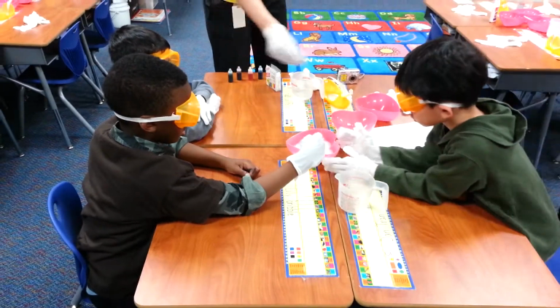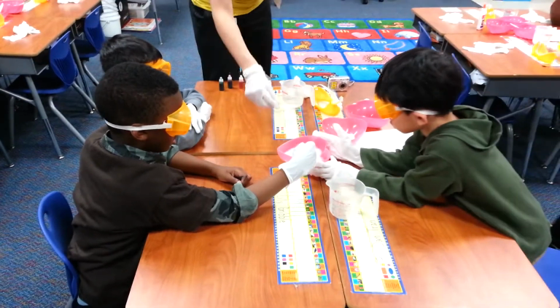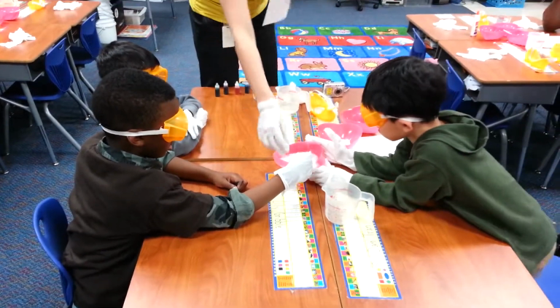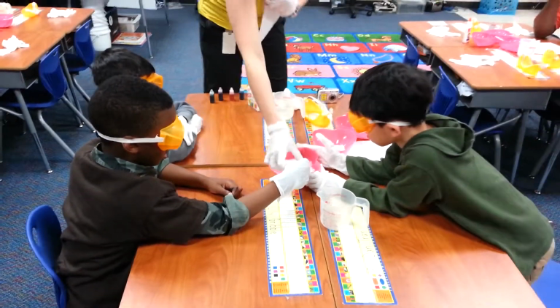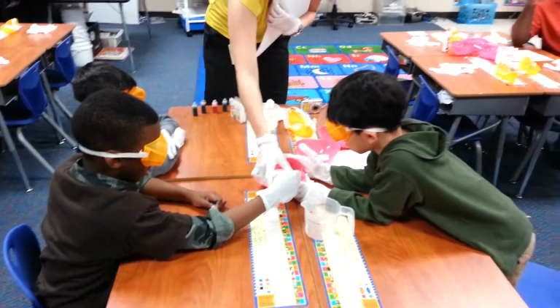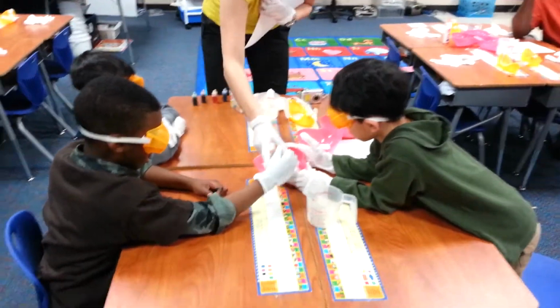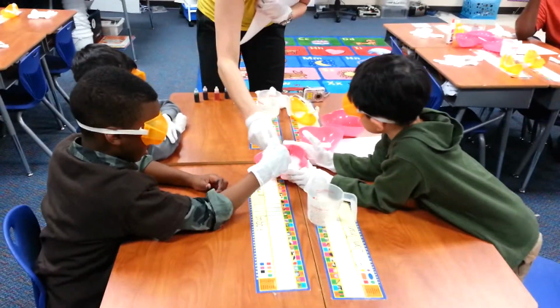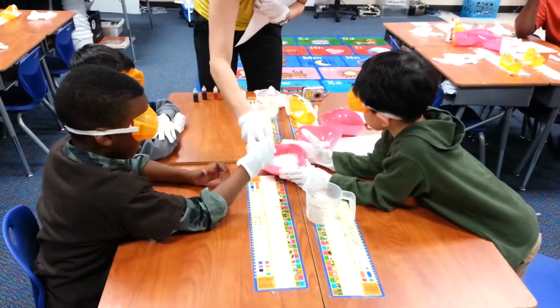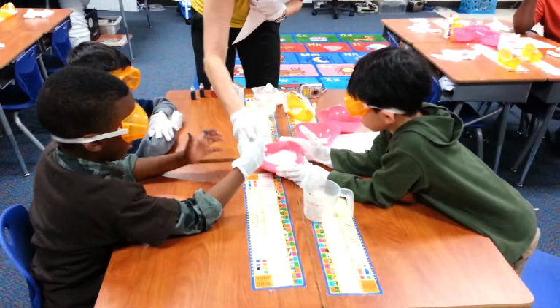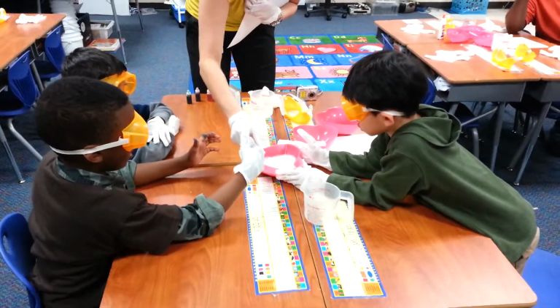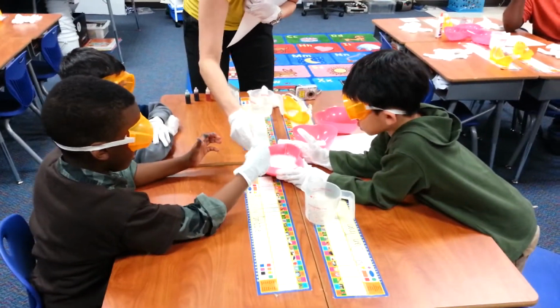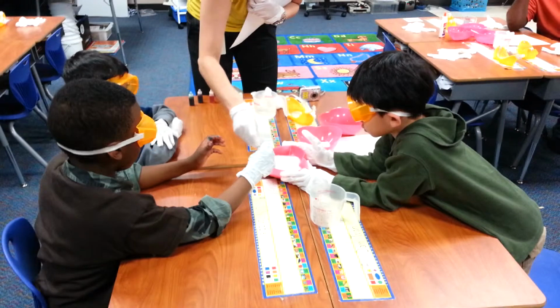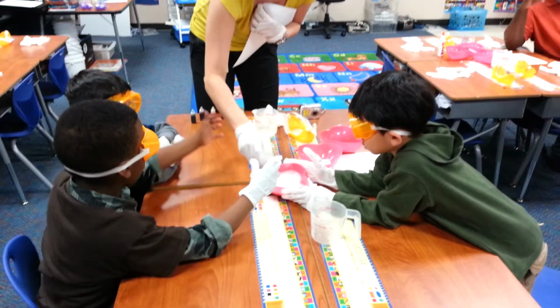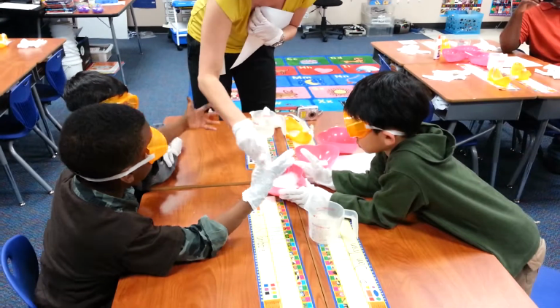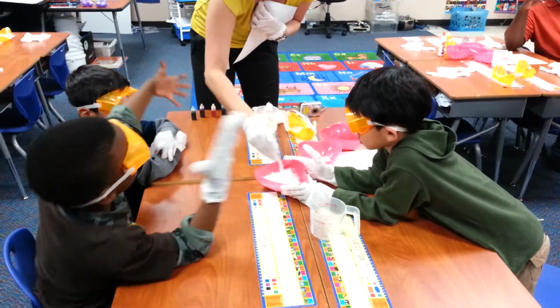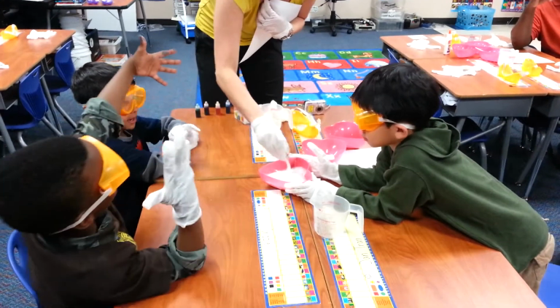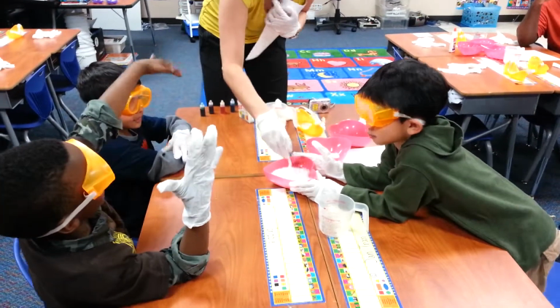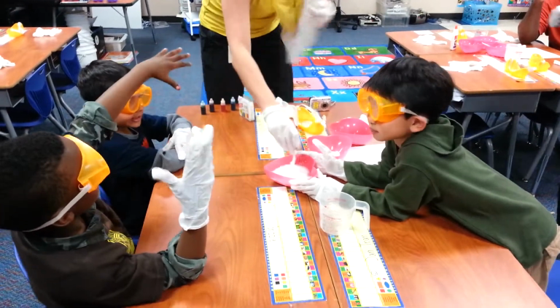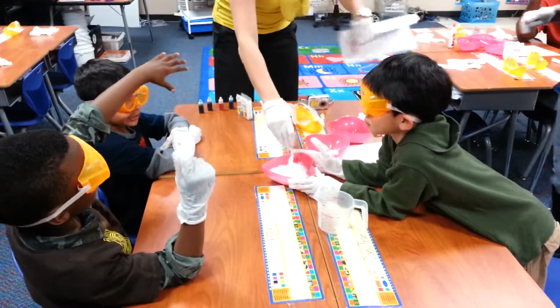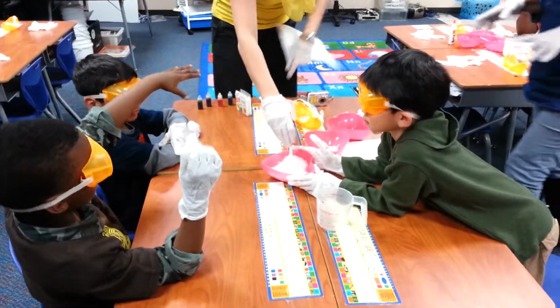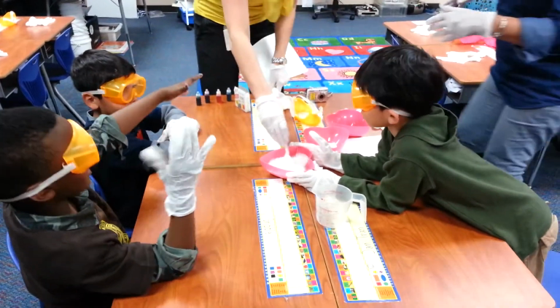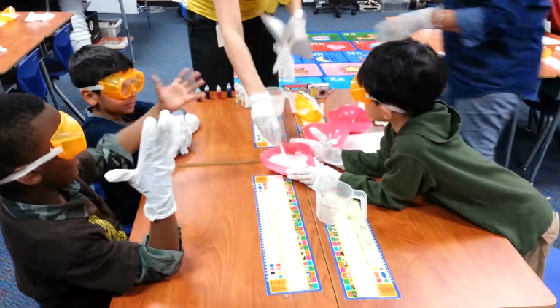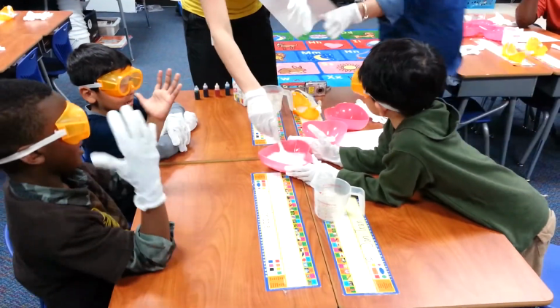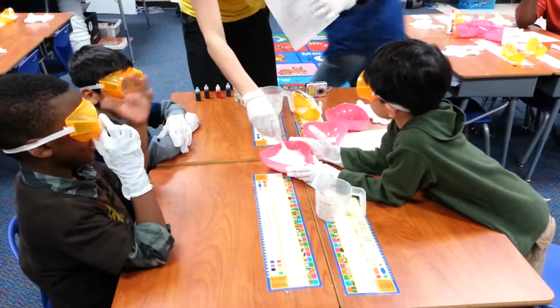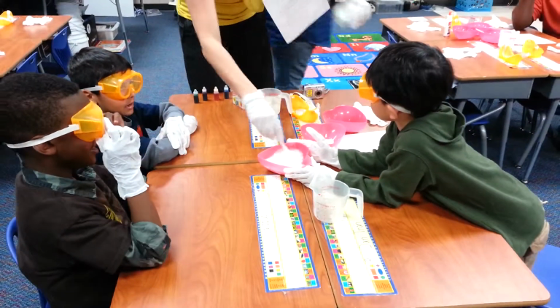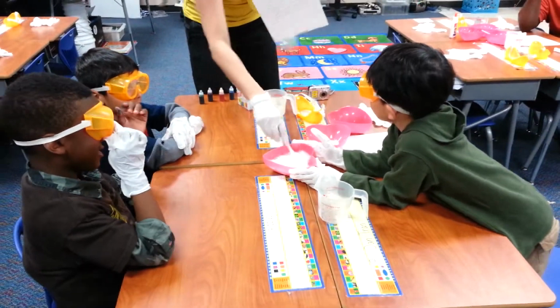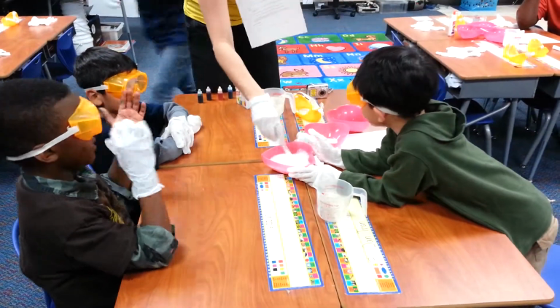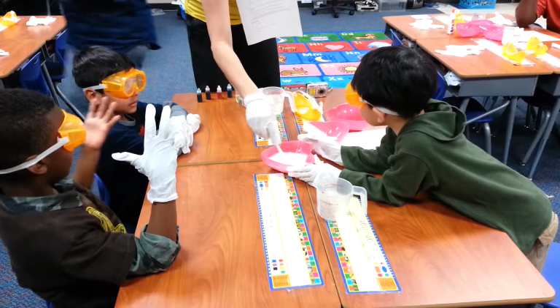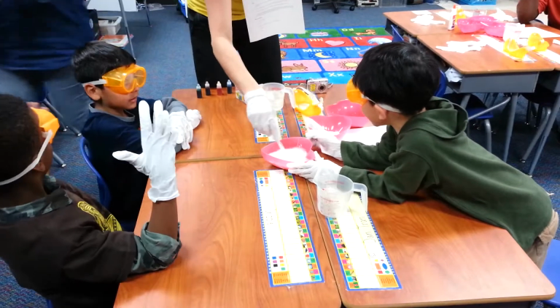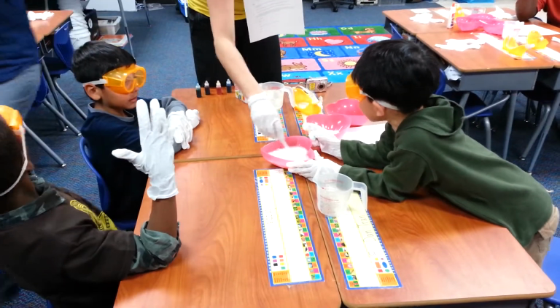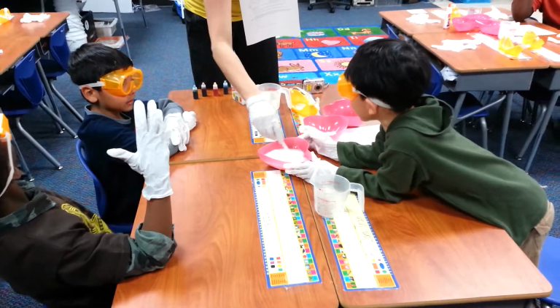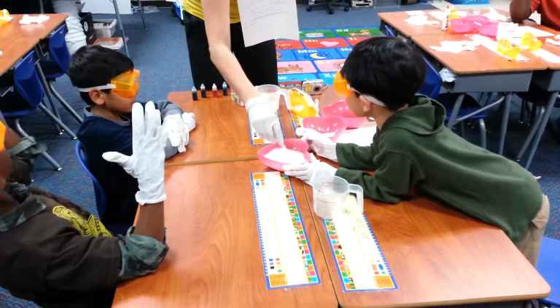Mix it real good together. I got your glove — you want your glove. Let me help. Look at the color dice. Ready? You need to pick a color.